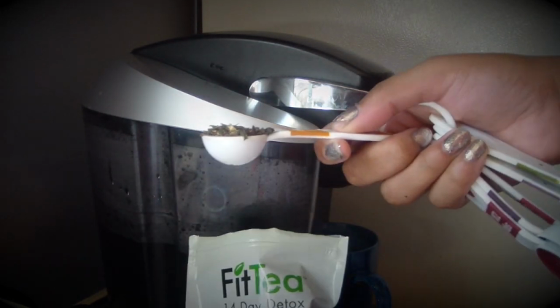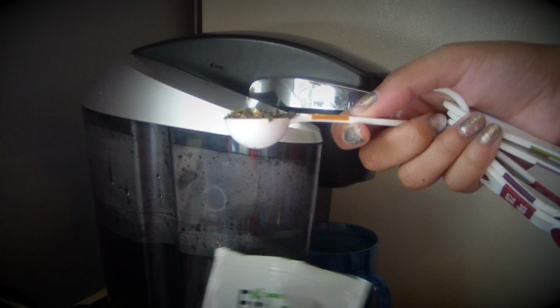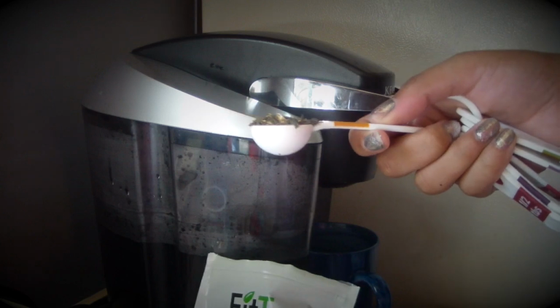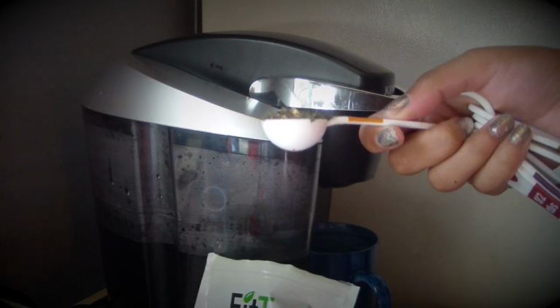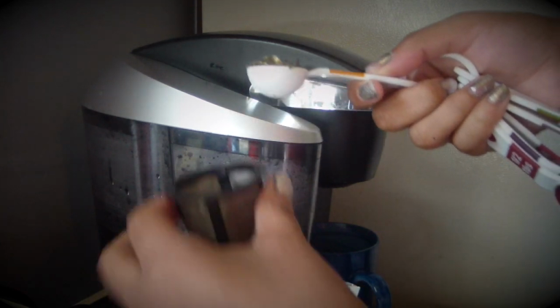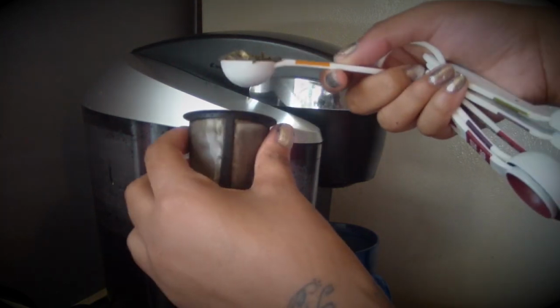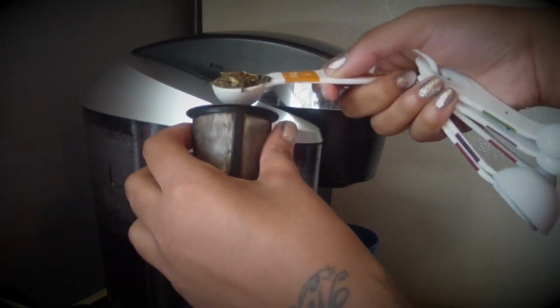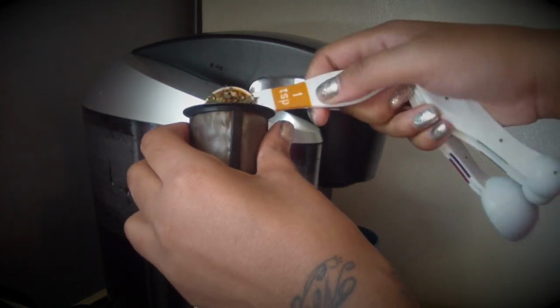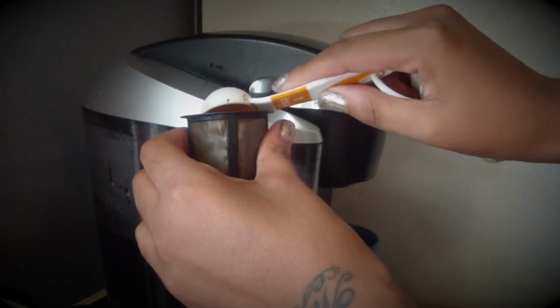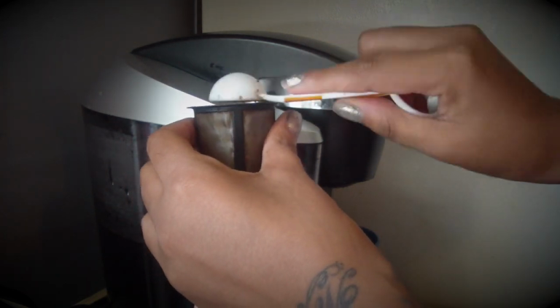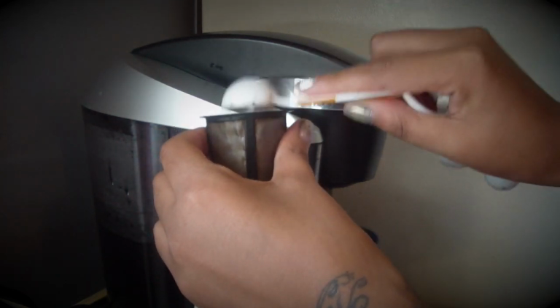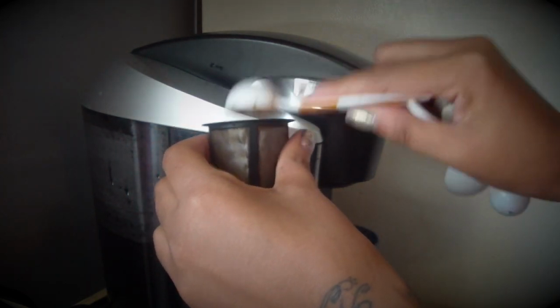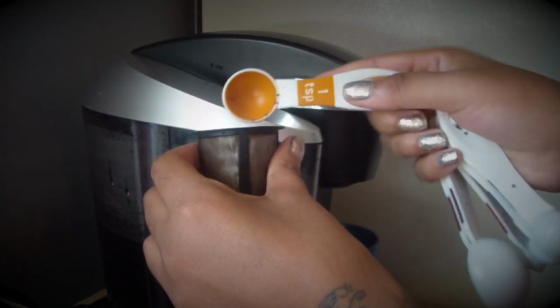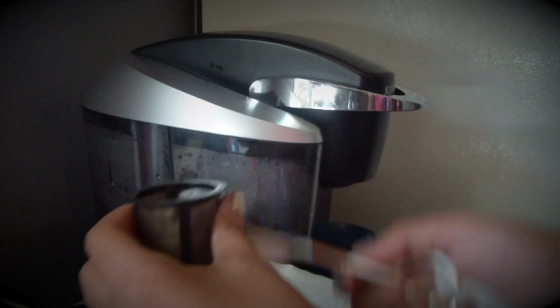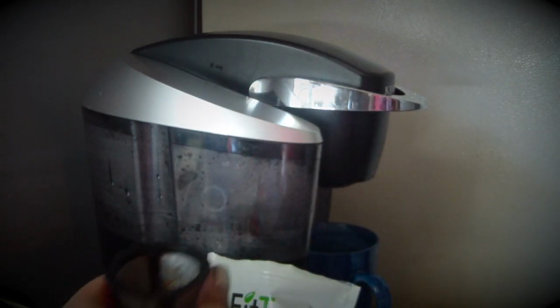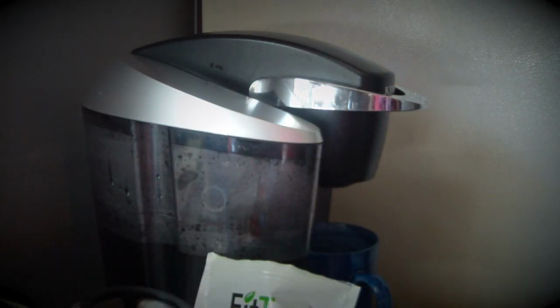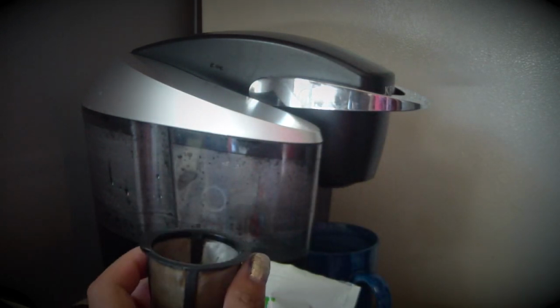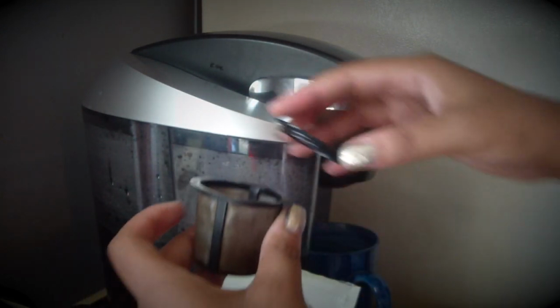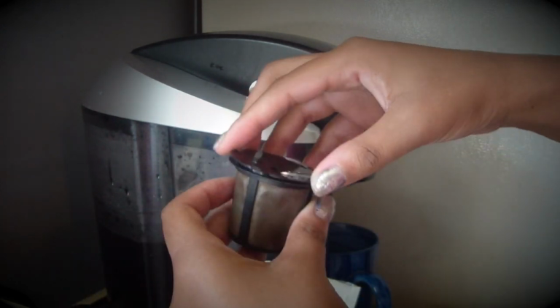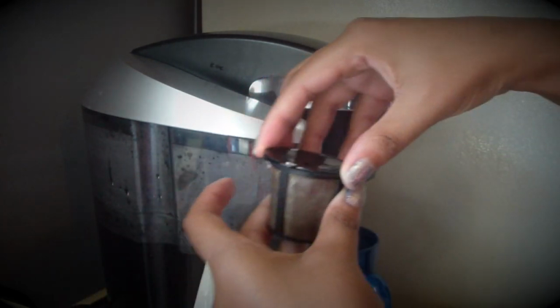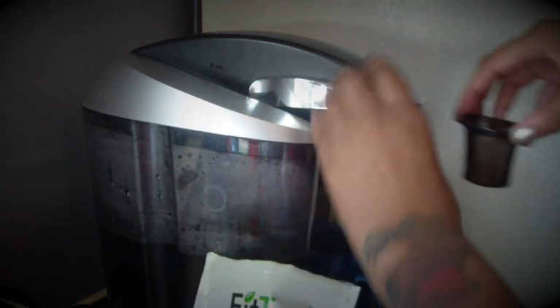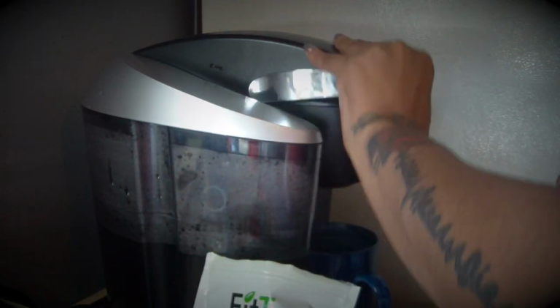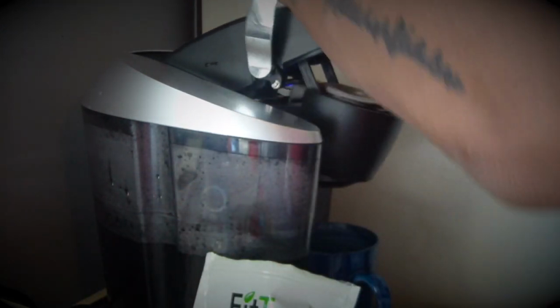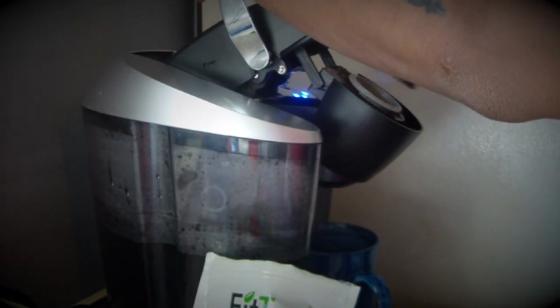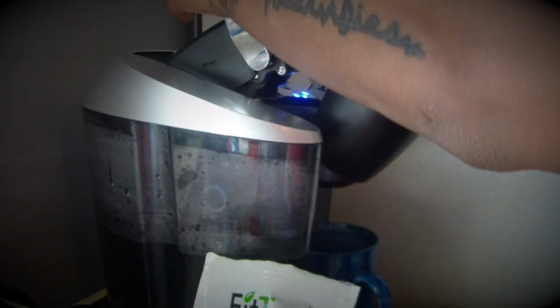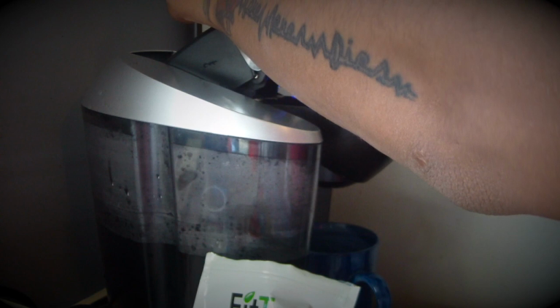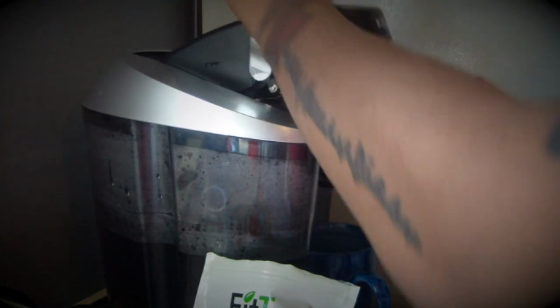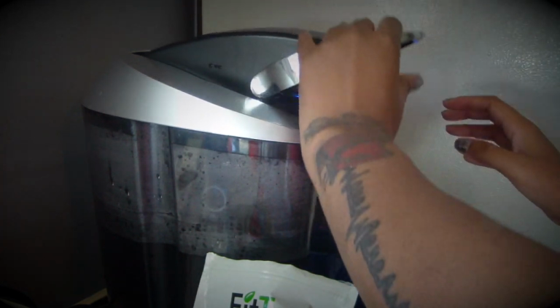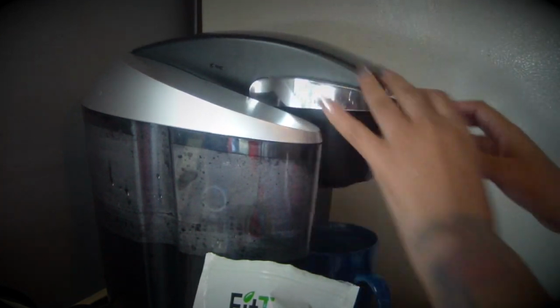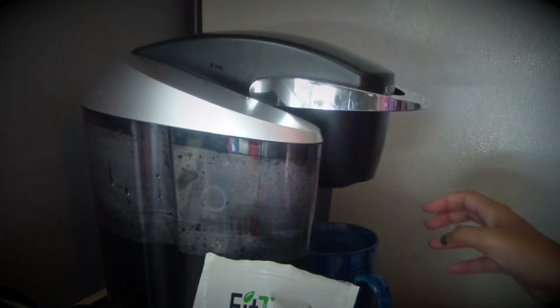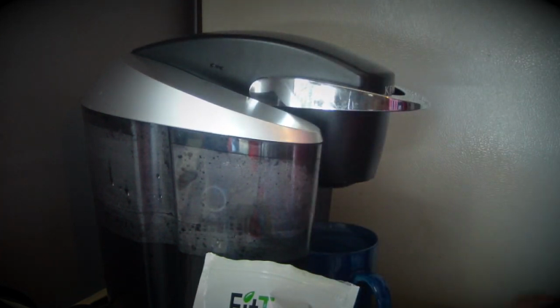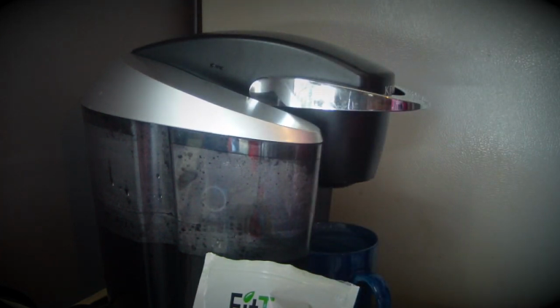I like to use my Keurig coffee tea maker. All you do is scoop out one teaspoon and make a tea bag. I don't add anything but lemon to my tea, but you can also add honey. I don't add honey because it tastes really really good on its own.